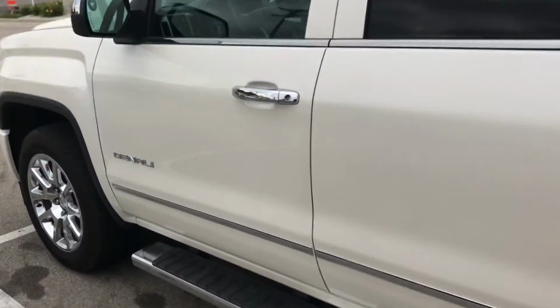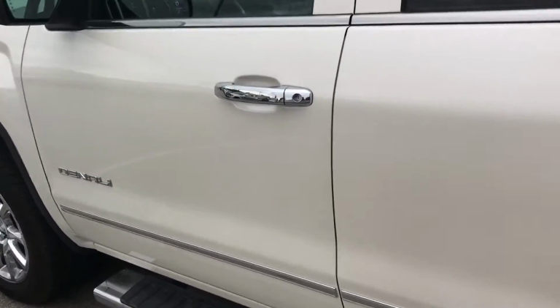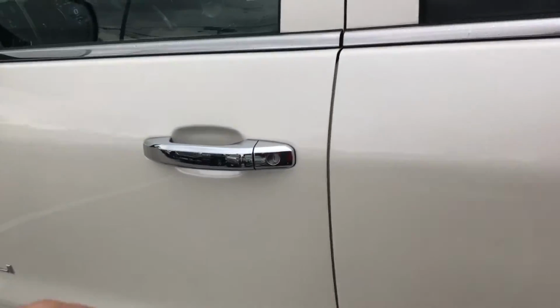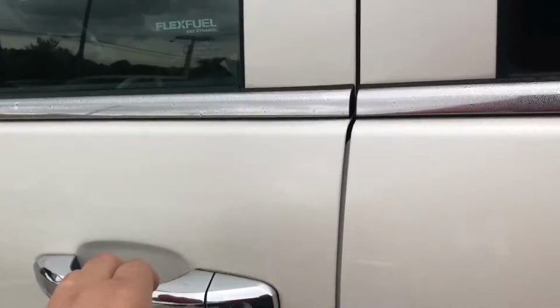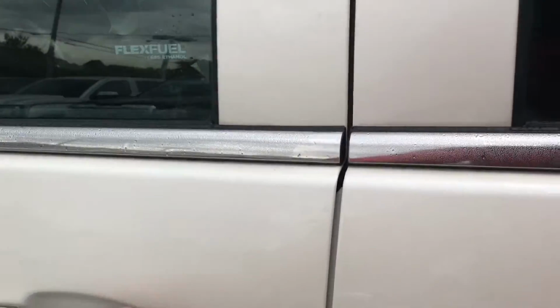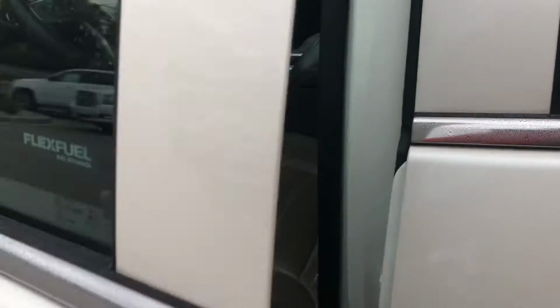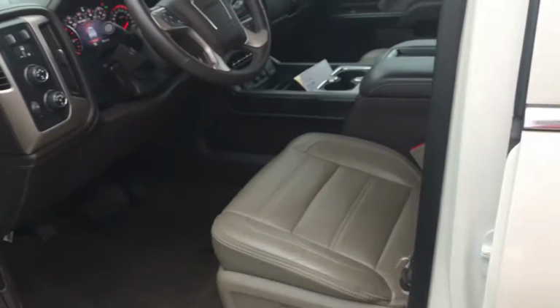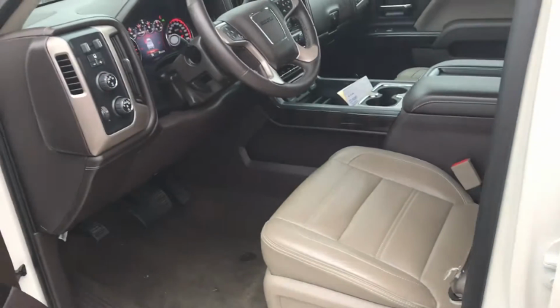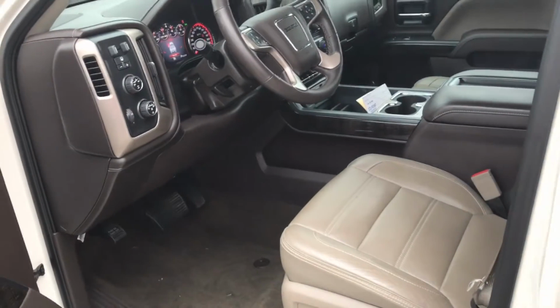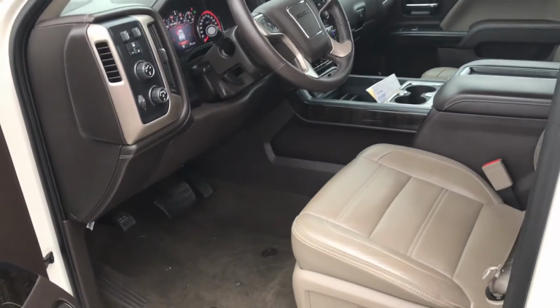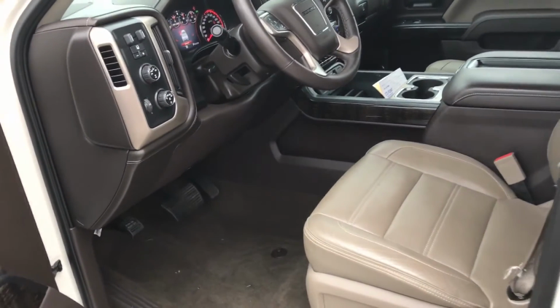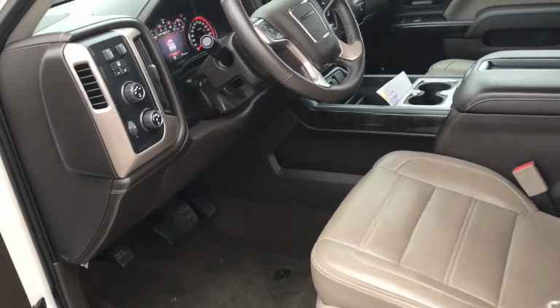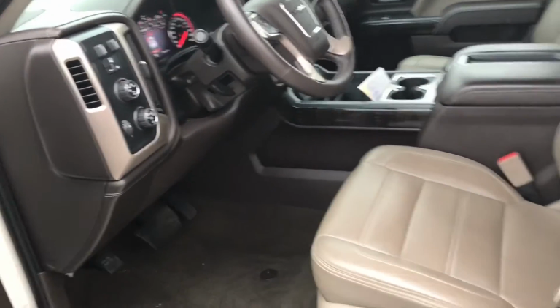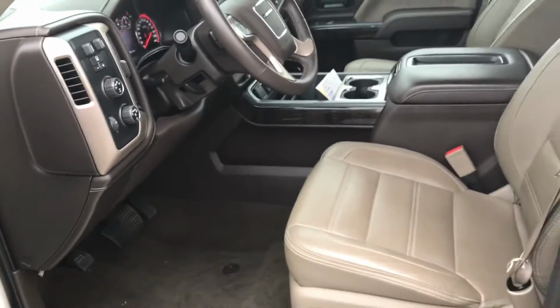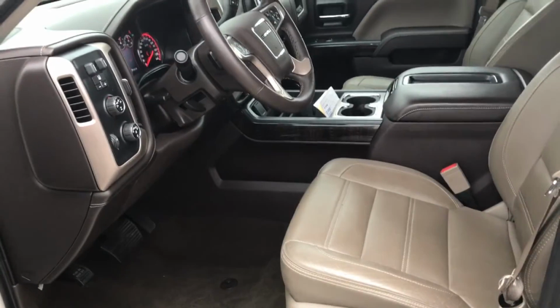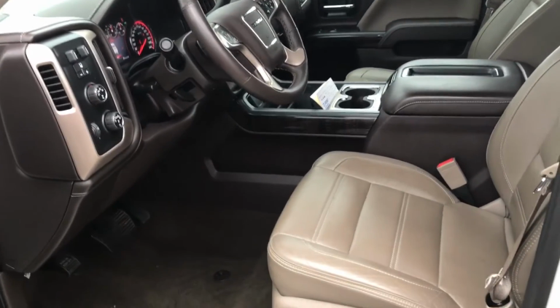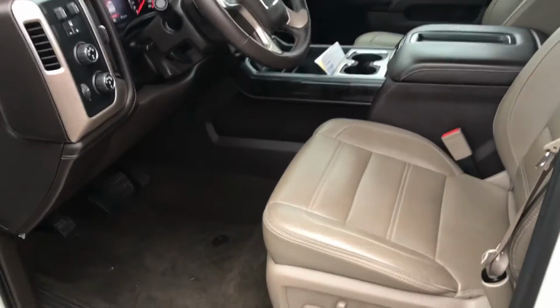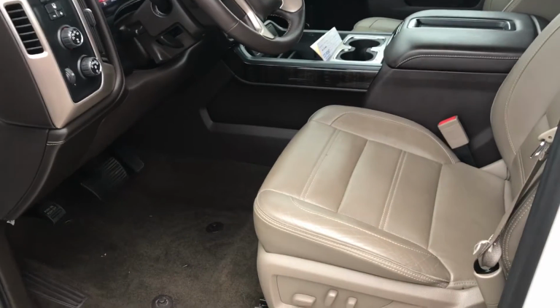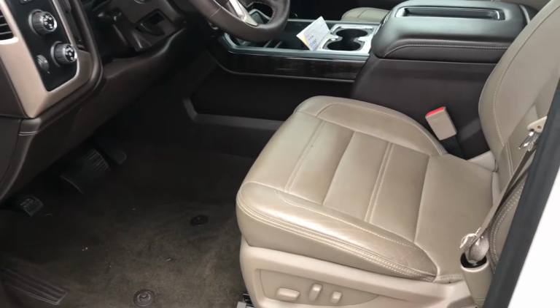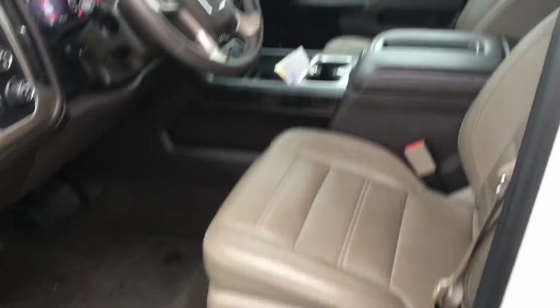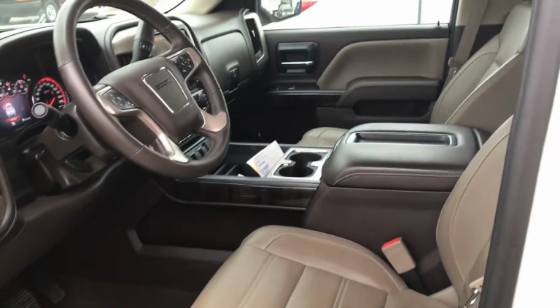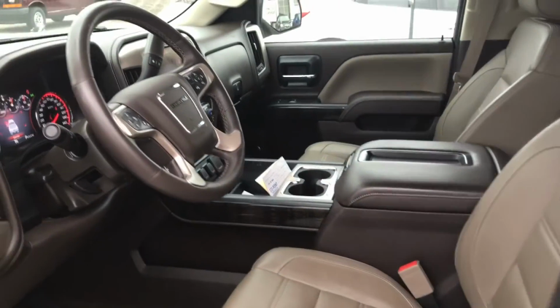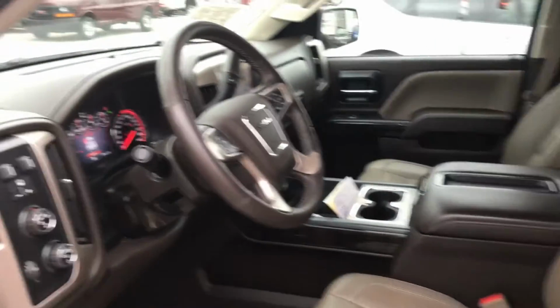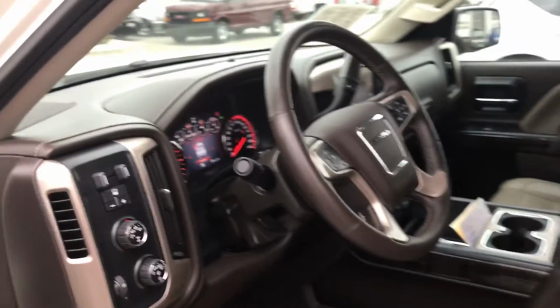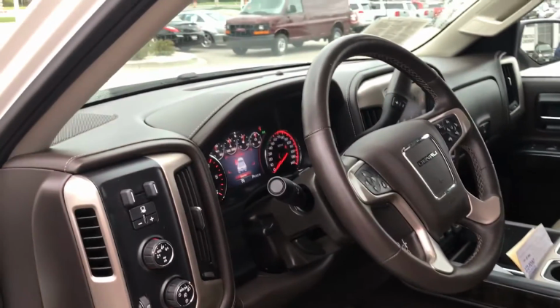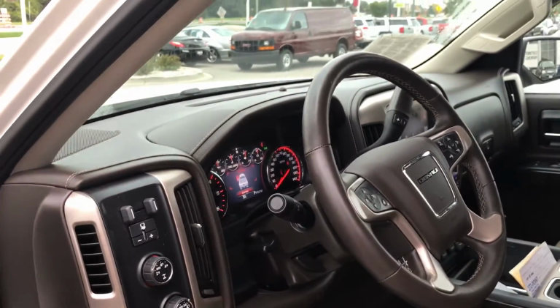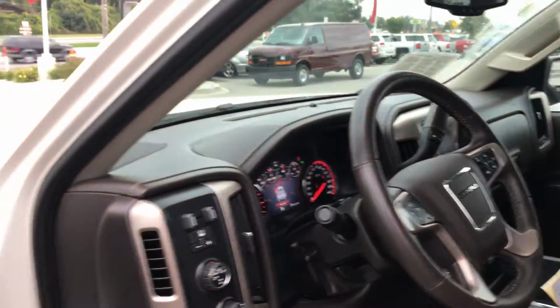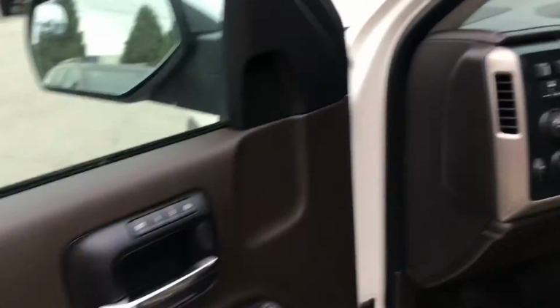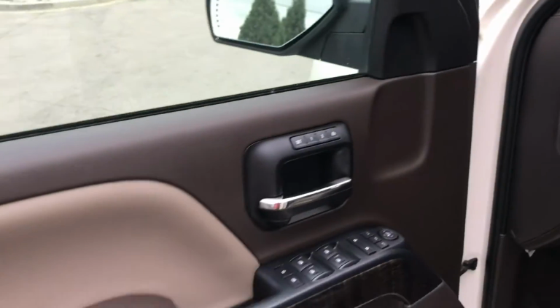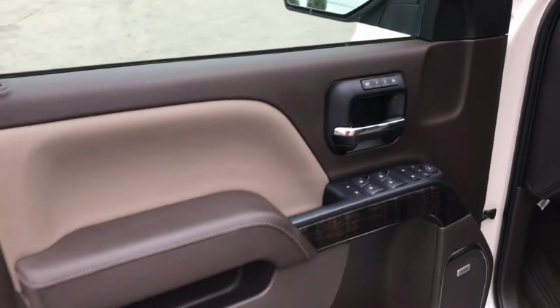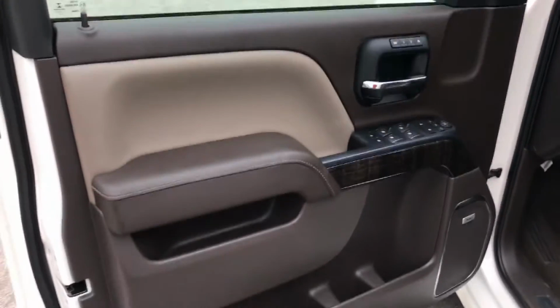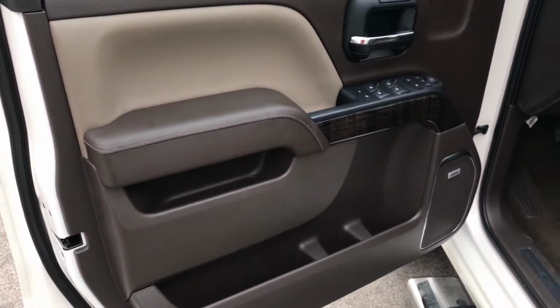Going to the inside of the truck, this one has the cocoa interior with brown accents. You can see the light tan seats with the brown accents on the dash, center console, and door panels.